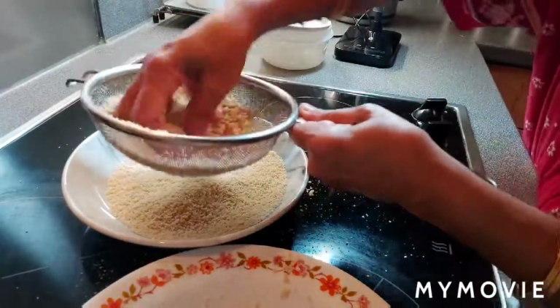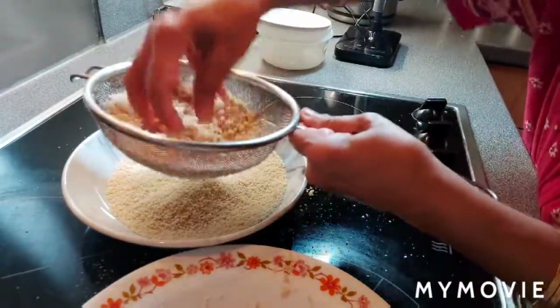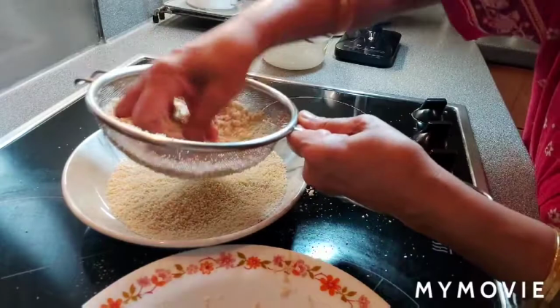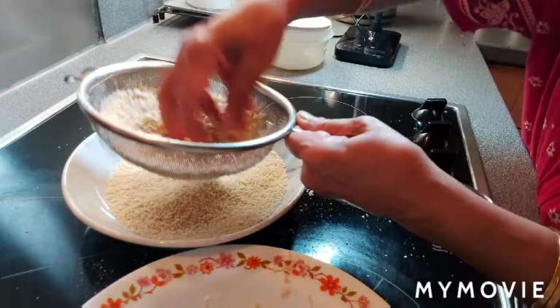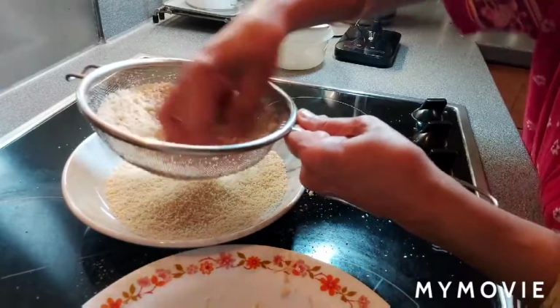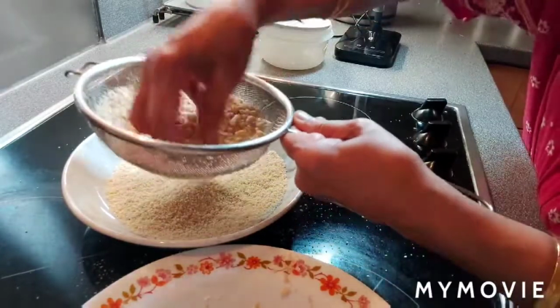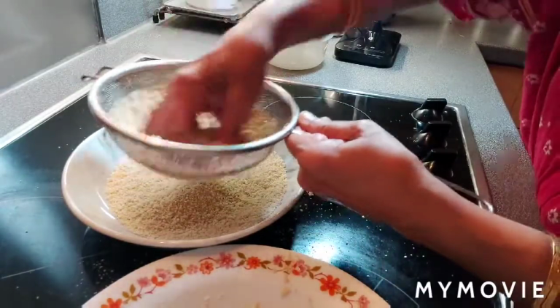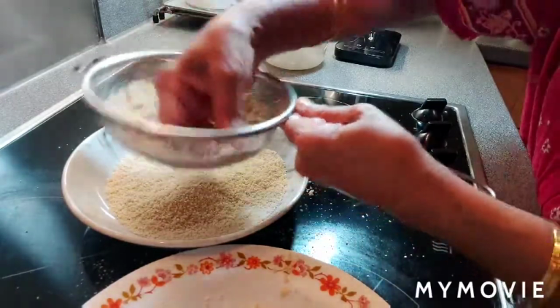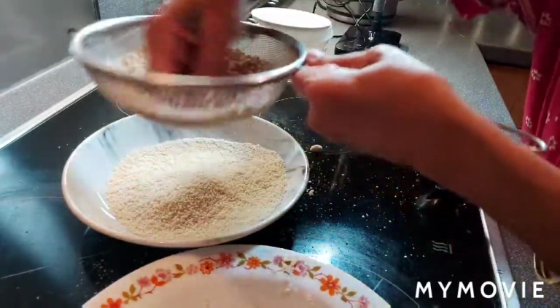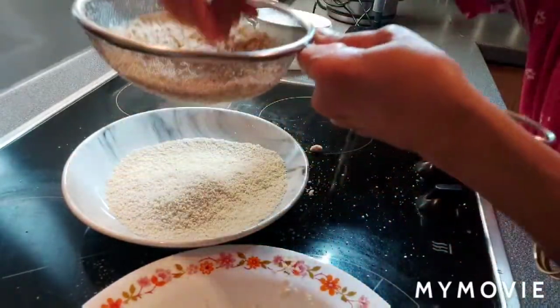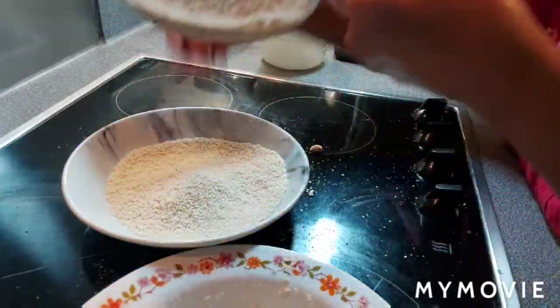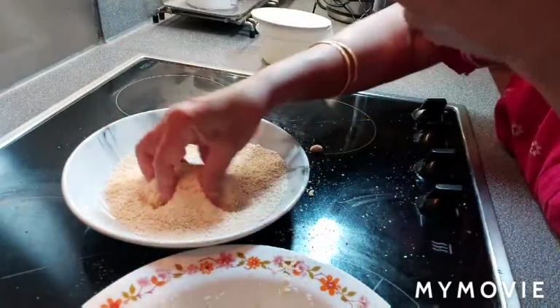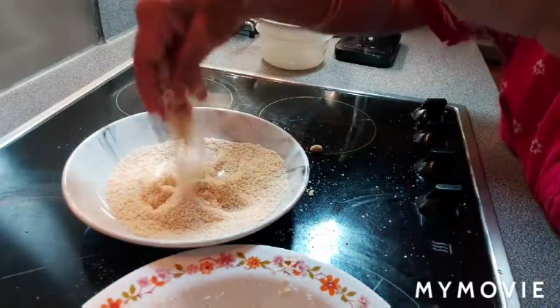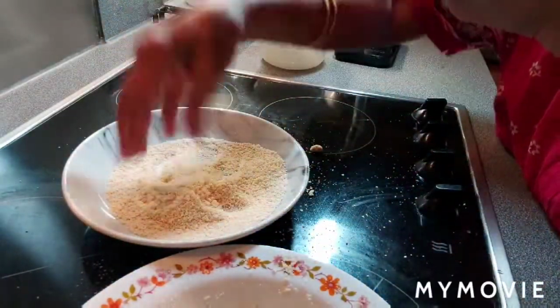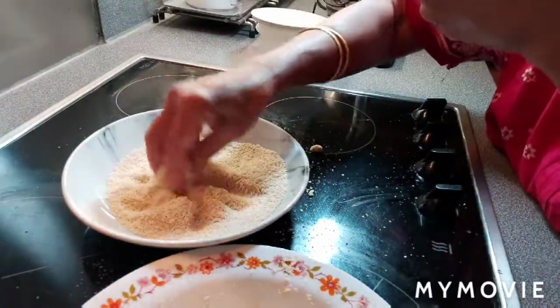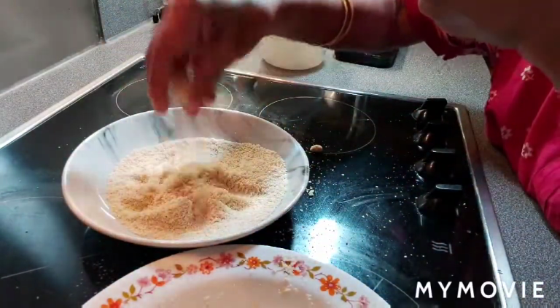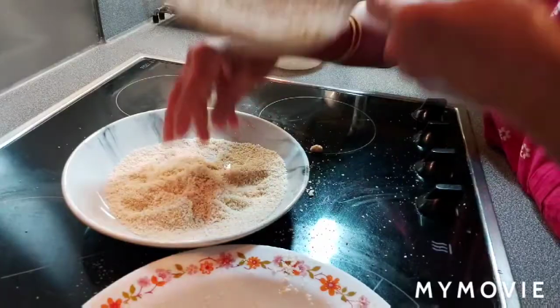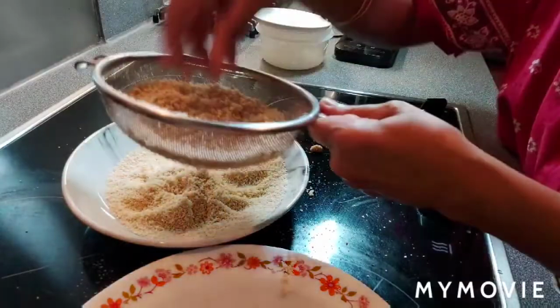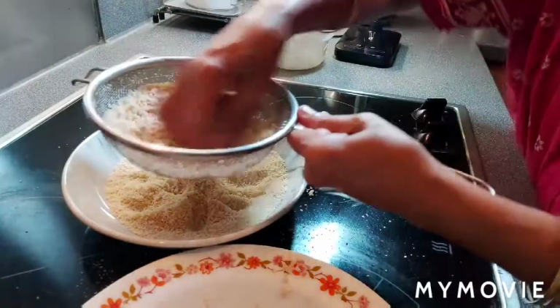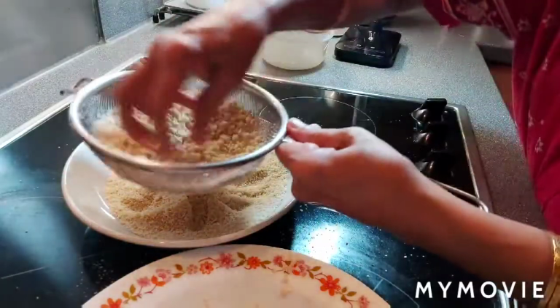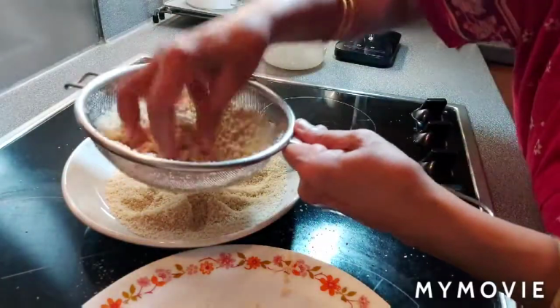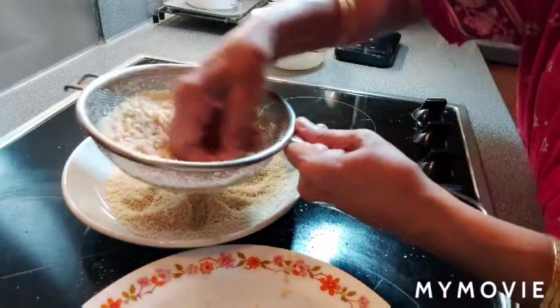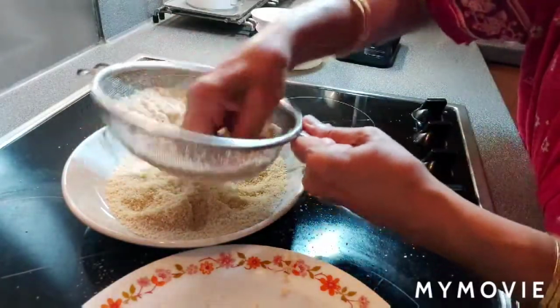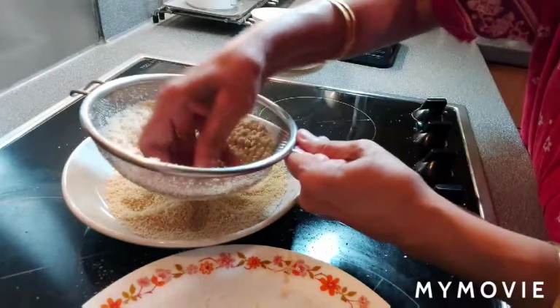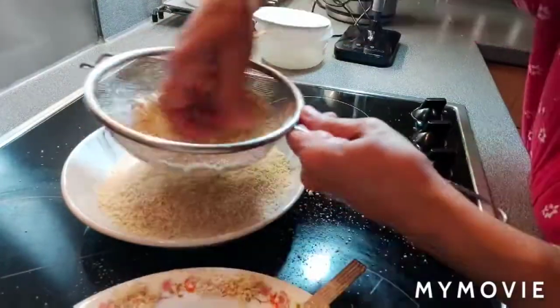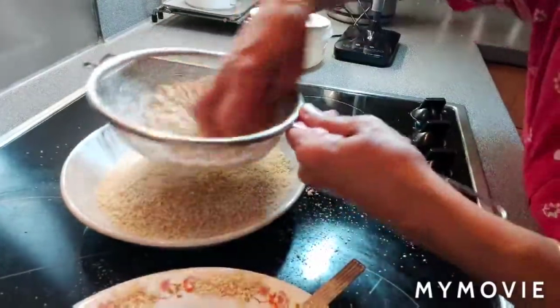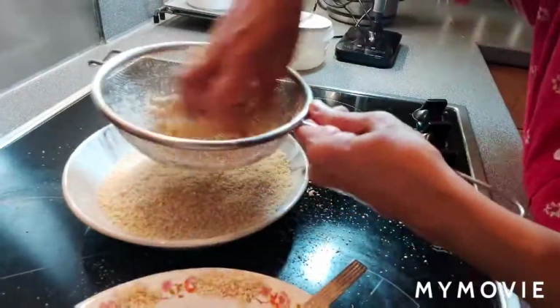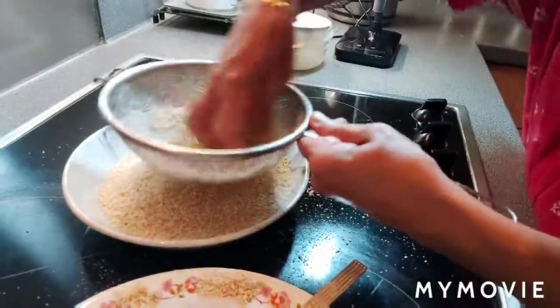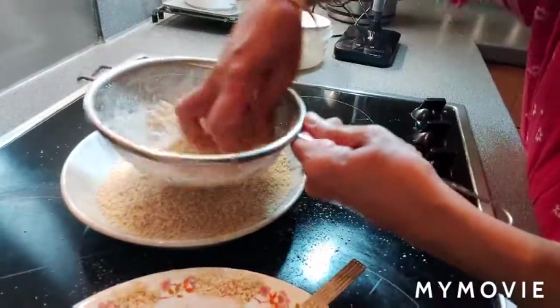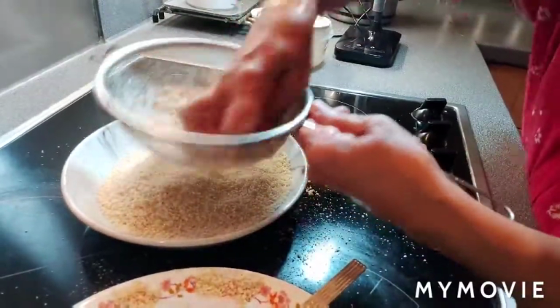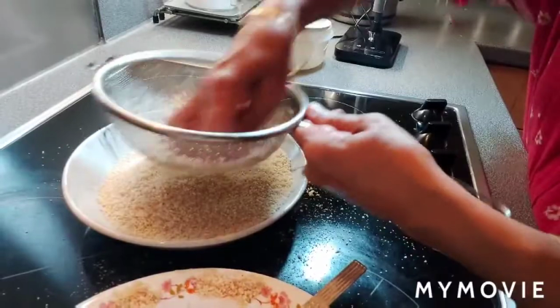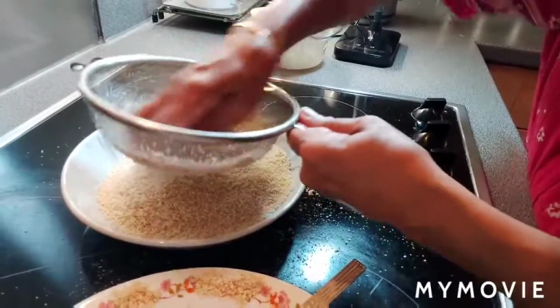Once you sieve it like this, the powder will become soft and nice. You finish it off — it's easy. You can do it by hand like this.